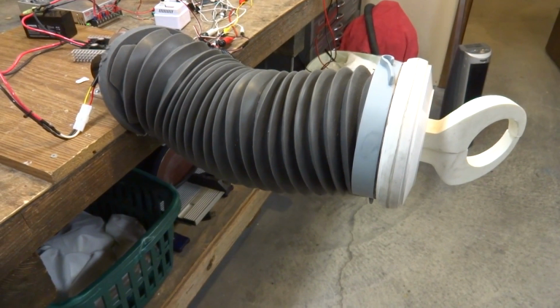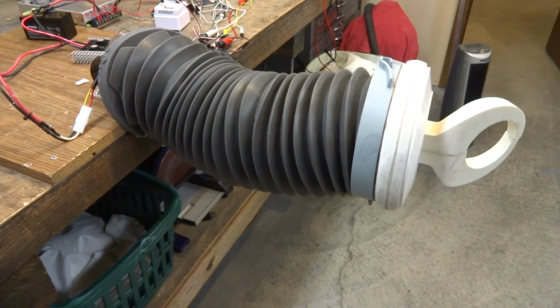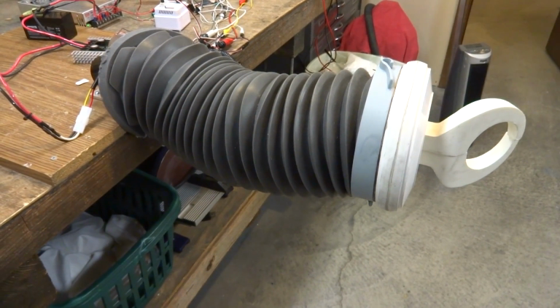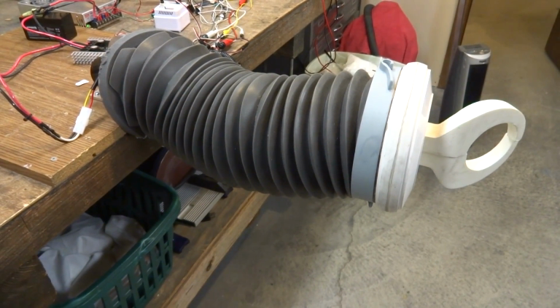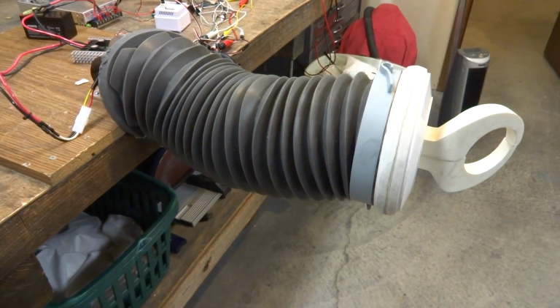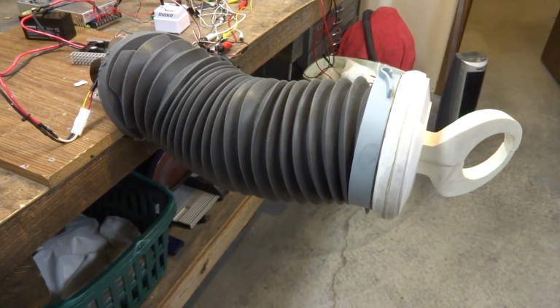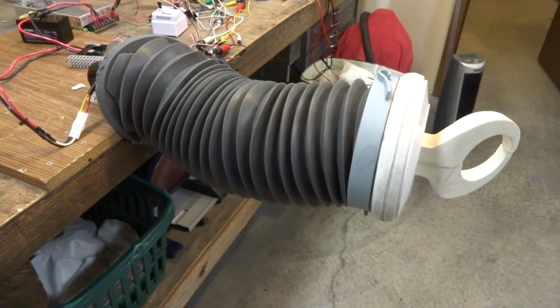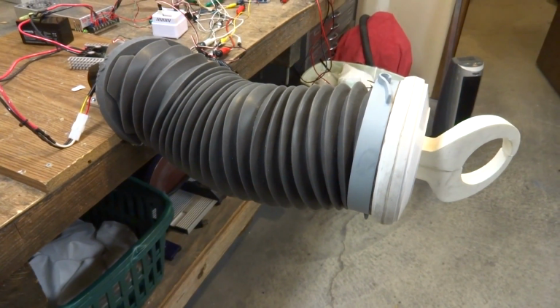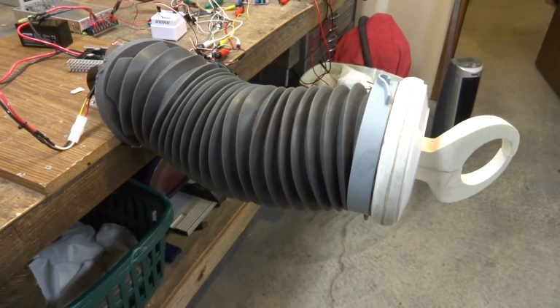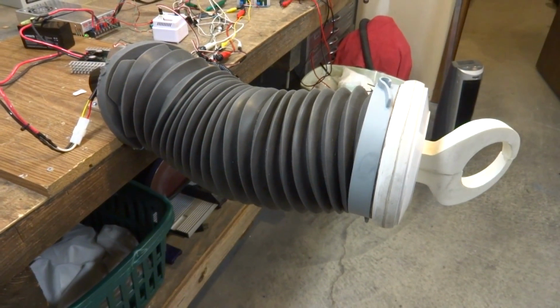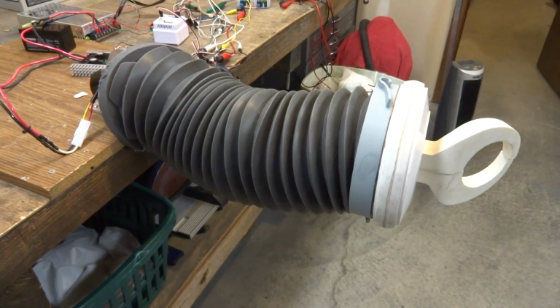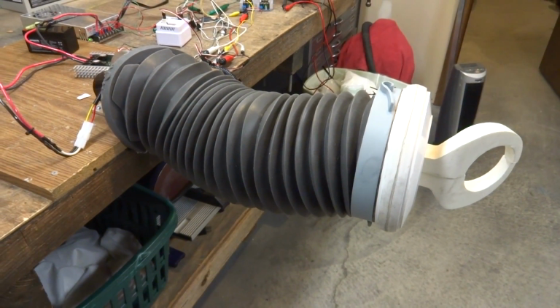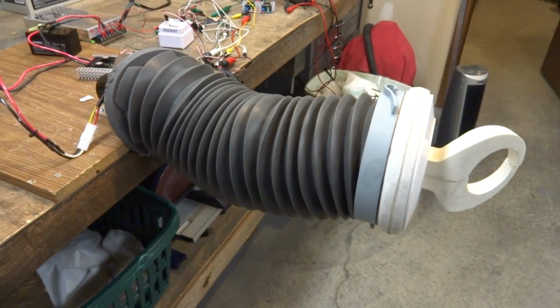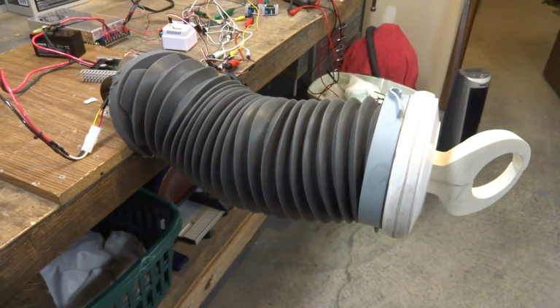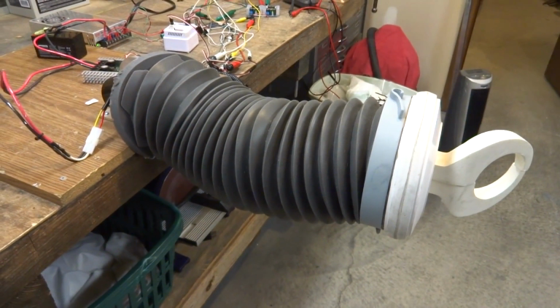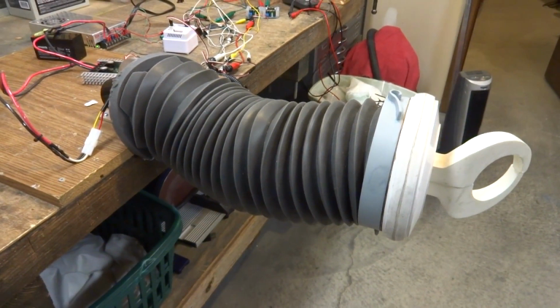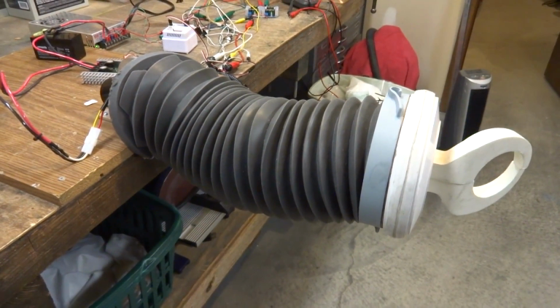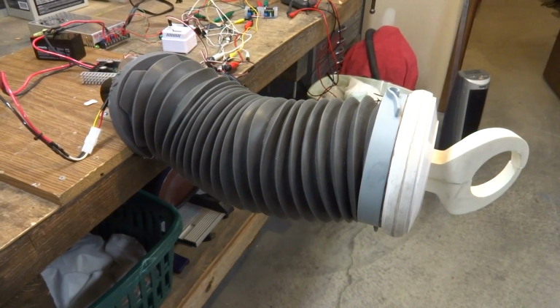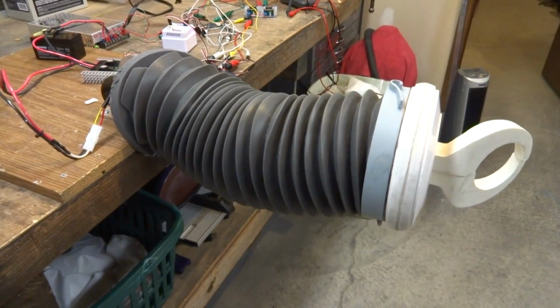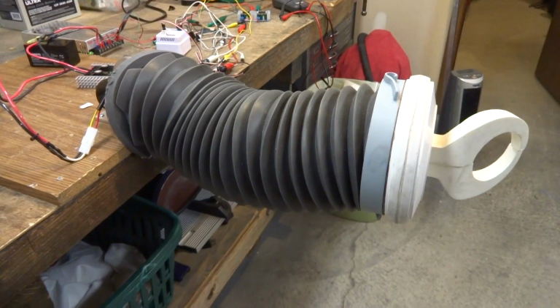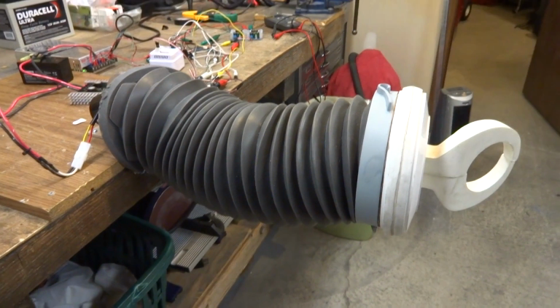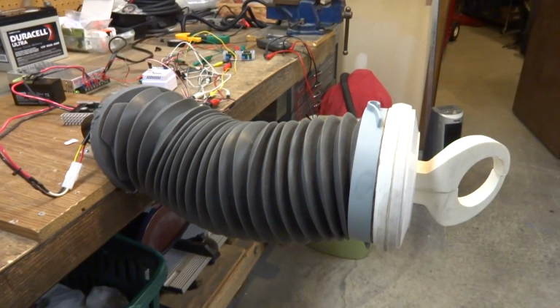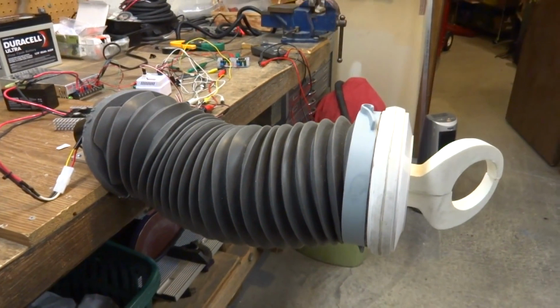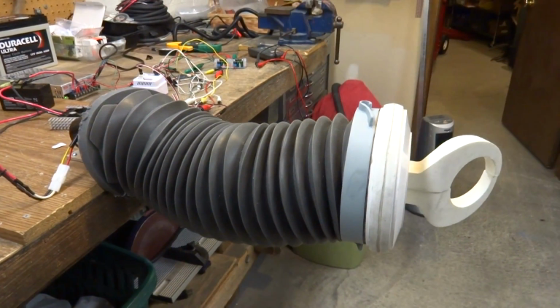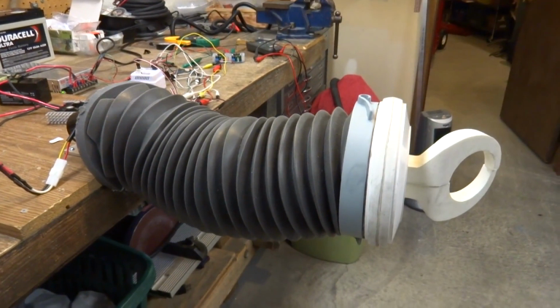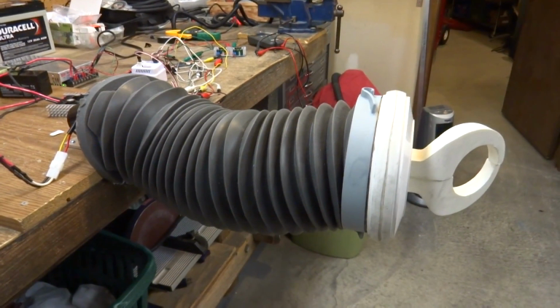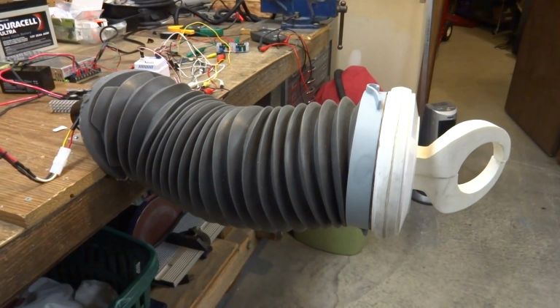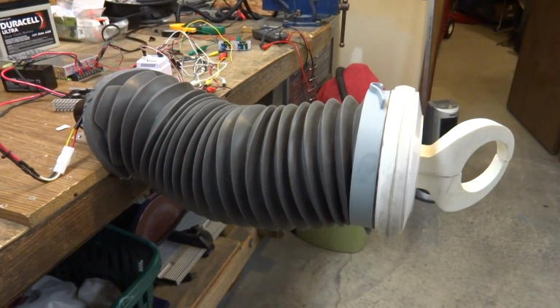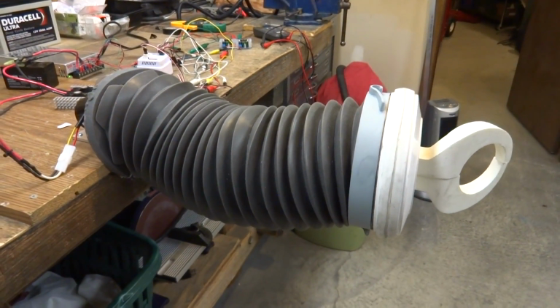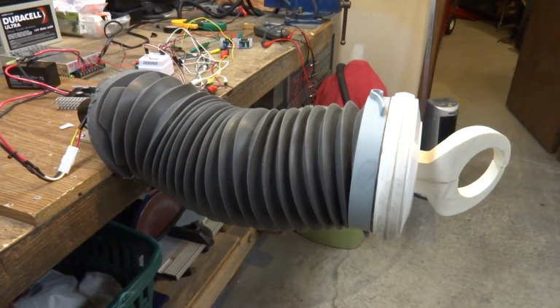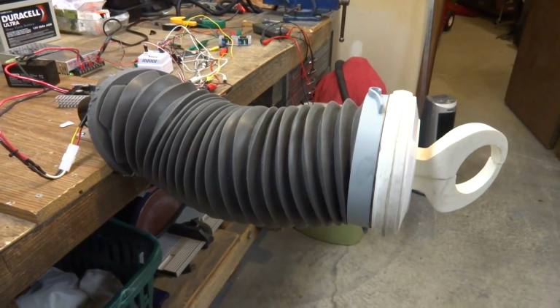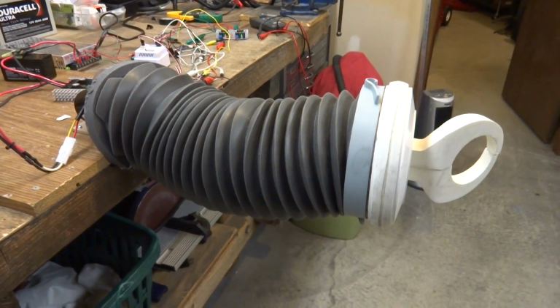Hey guys, Dave Shopeas here, showing you what I've been working on these past few months. I think it's been almost a year now designing this arm.